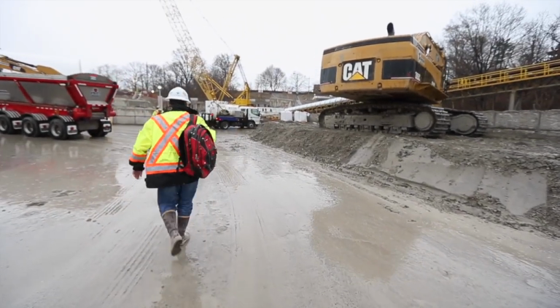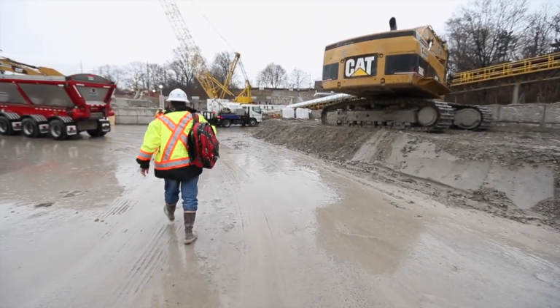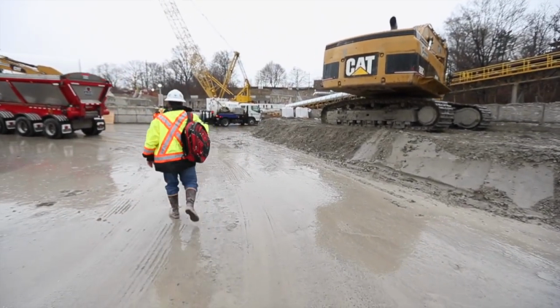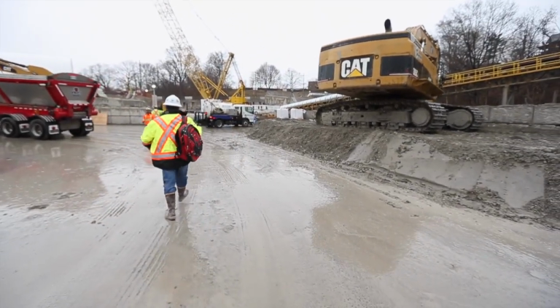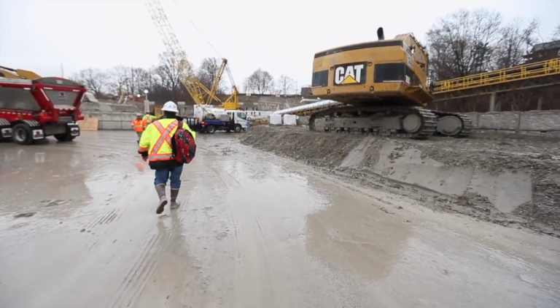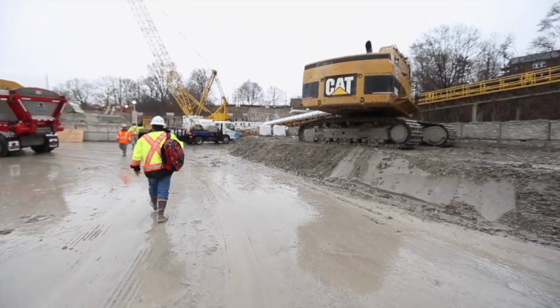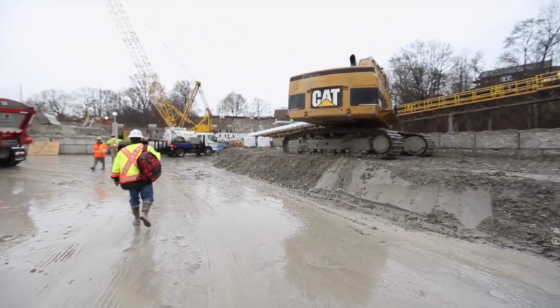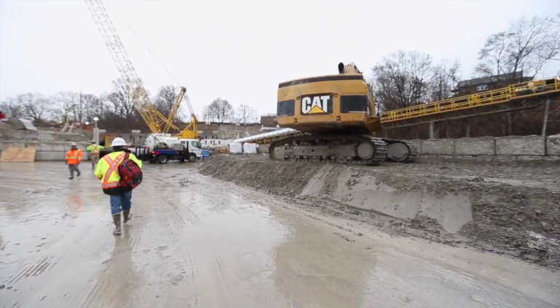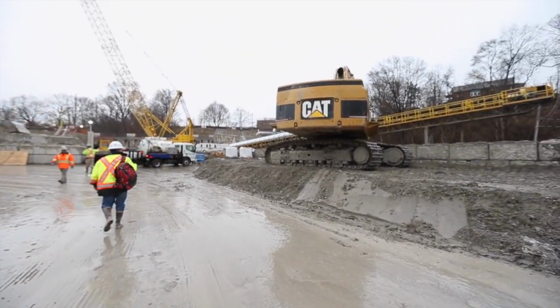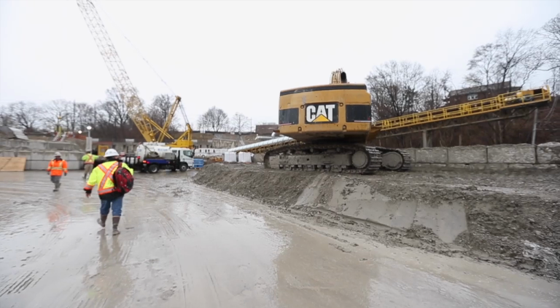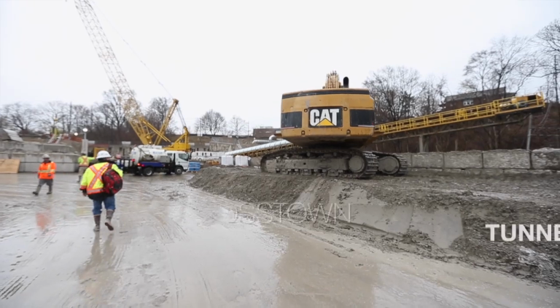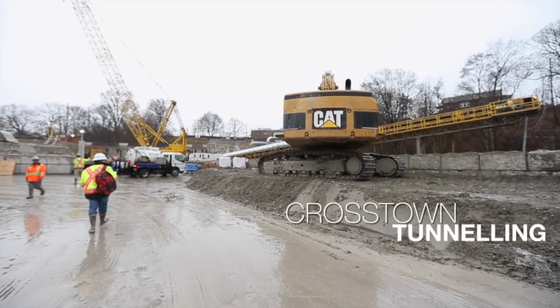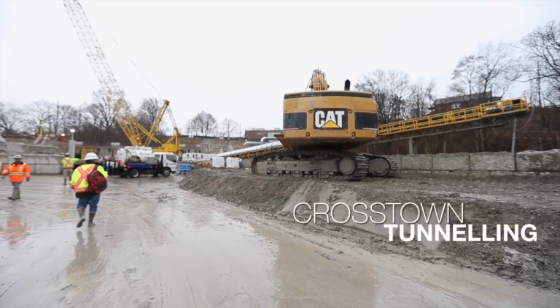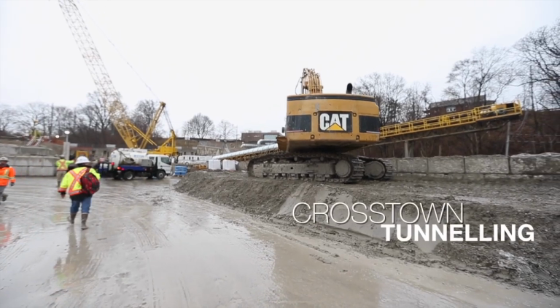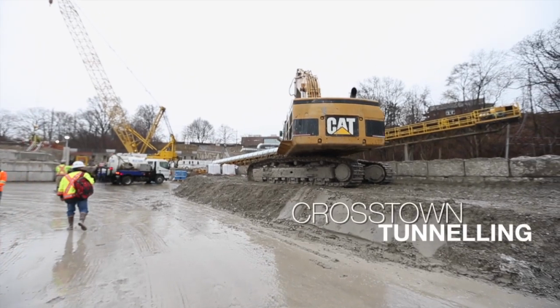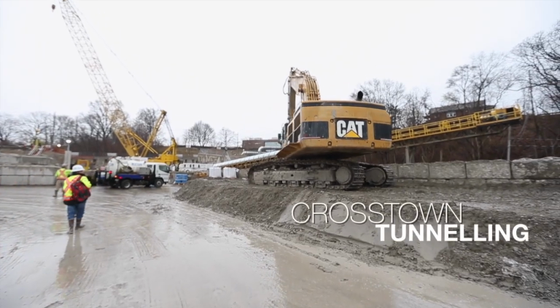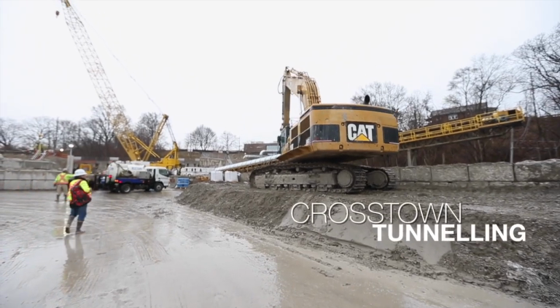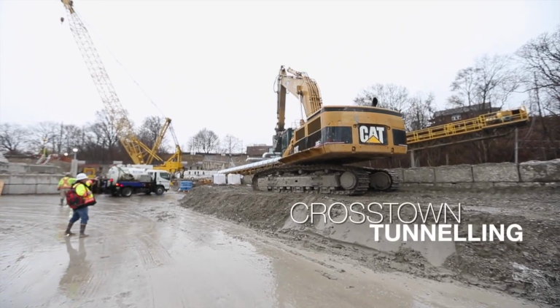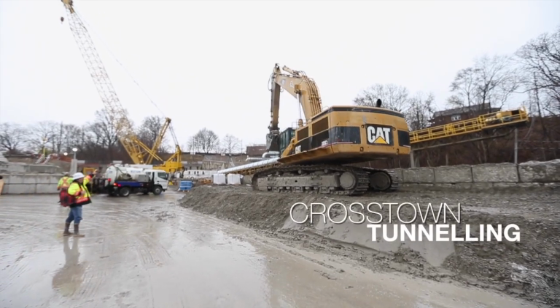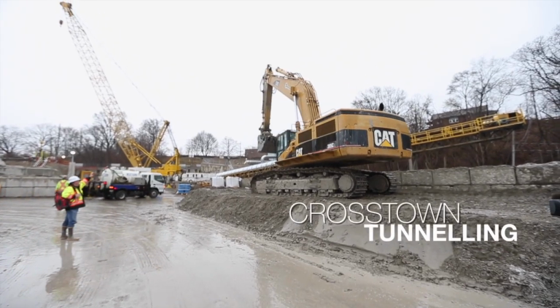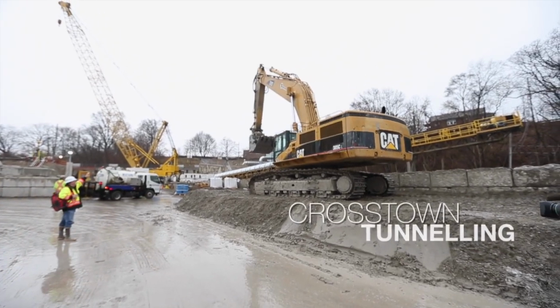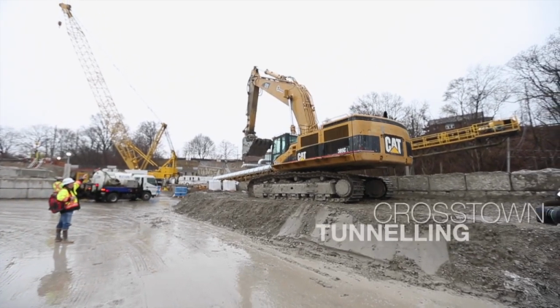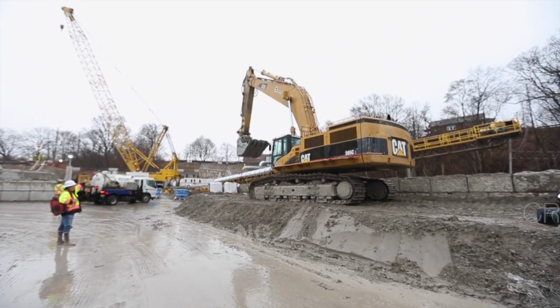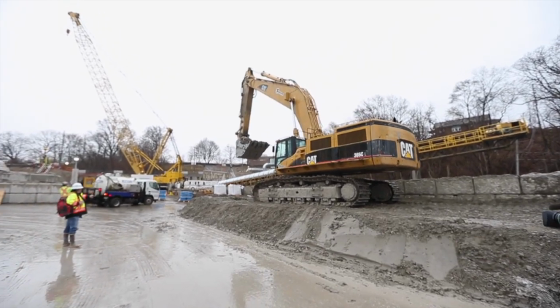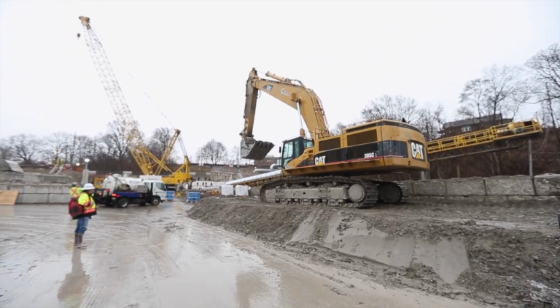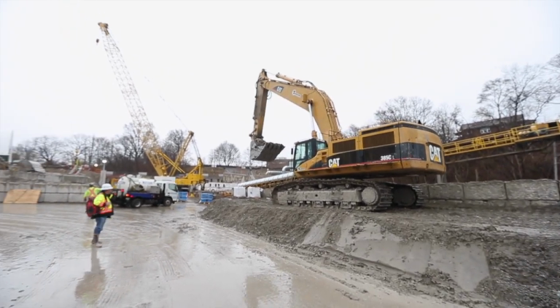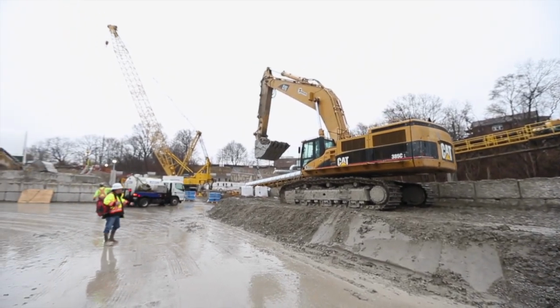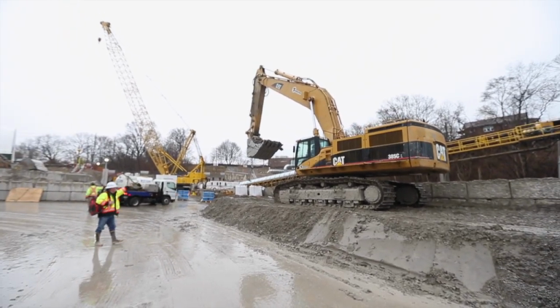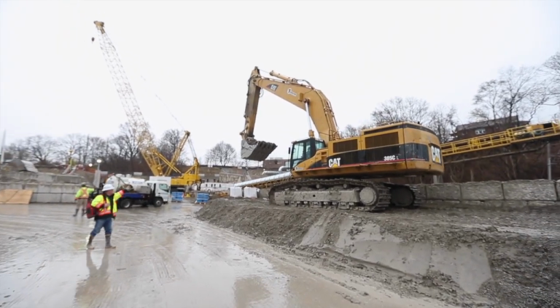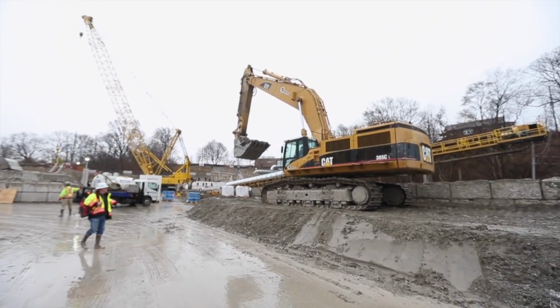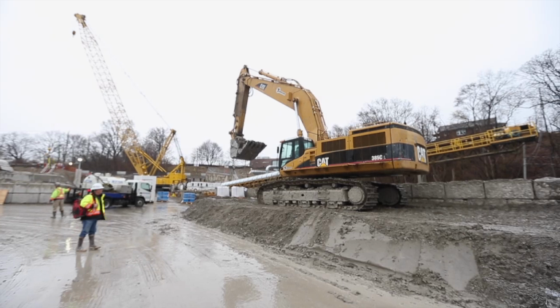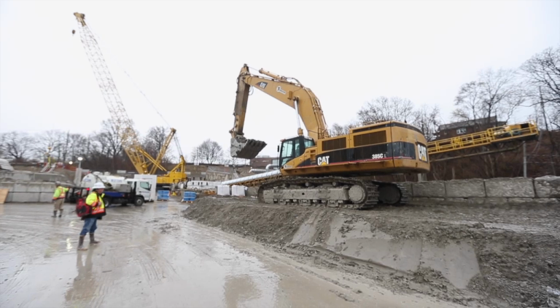There are two conveyors, one coming from each of the twin tunnels, and that brings the tunnel spoil — or muck, as we refer to it — out to the surface here.